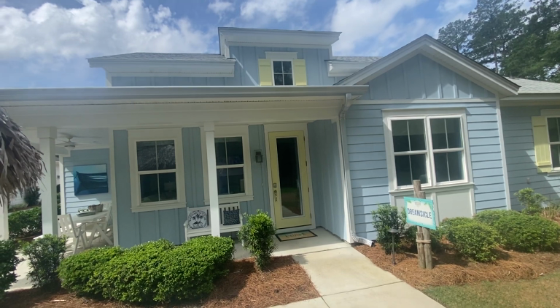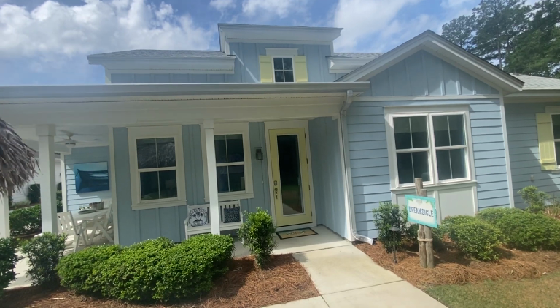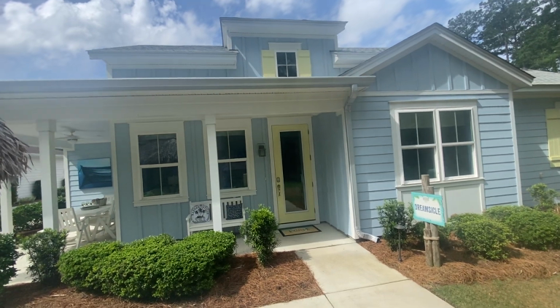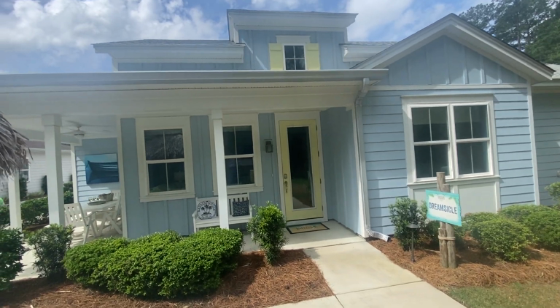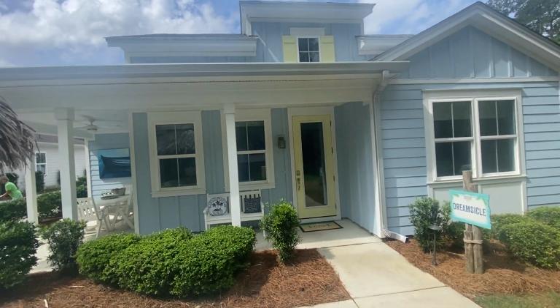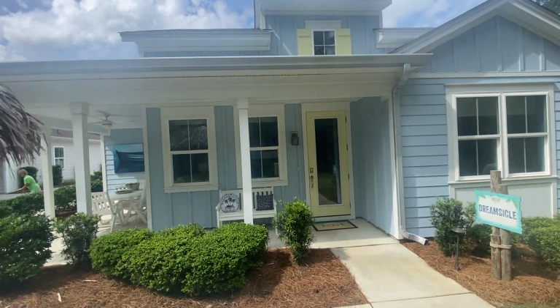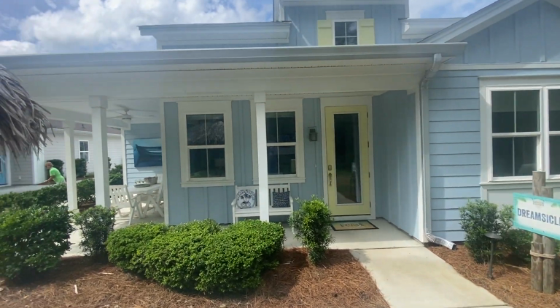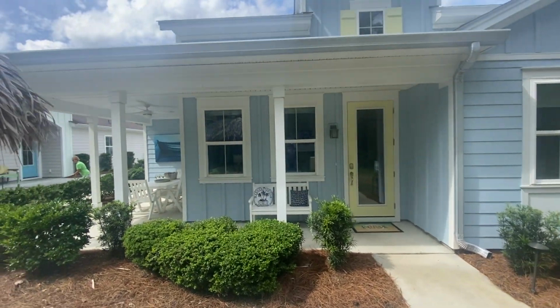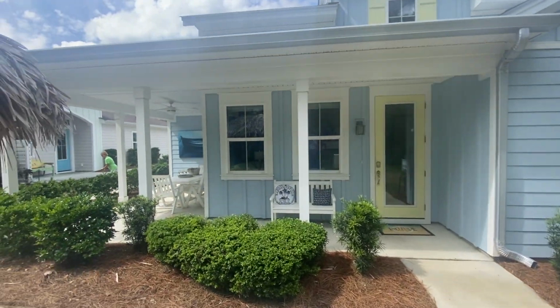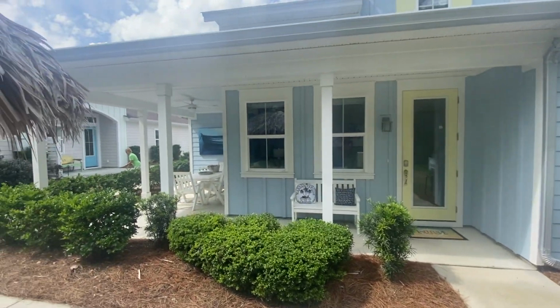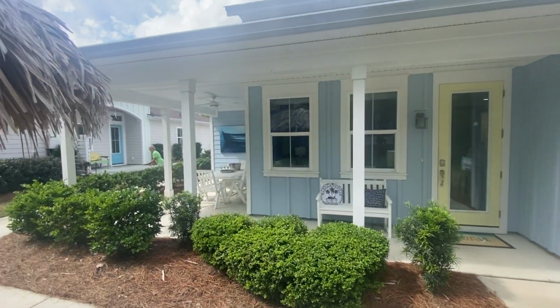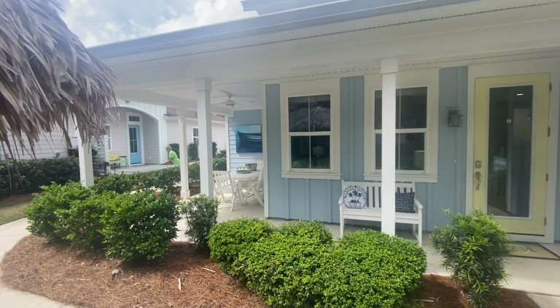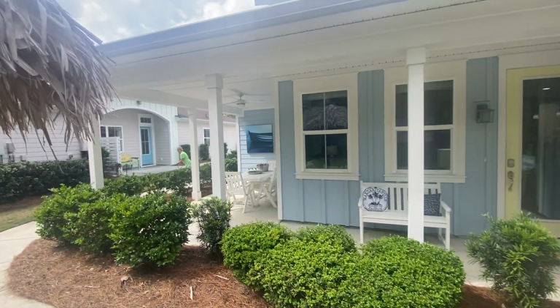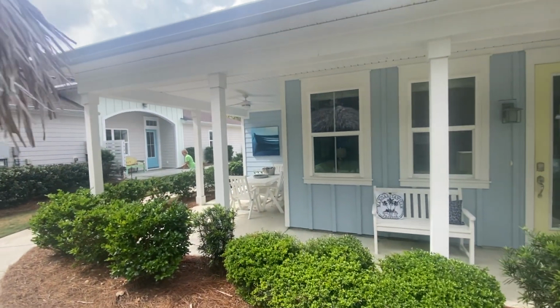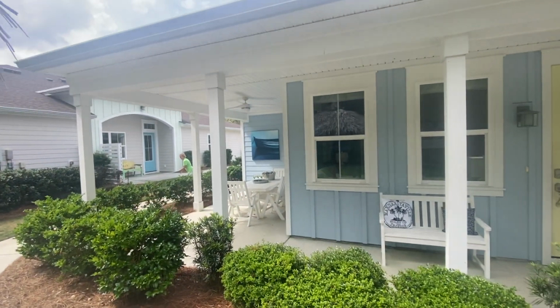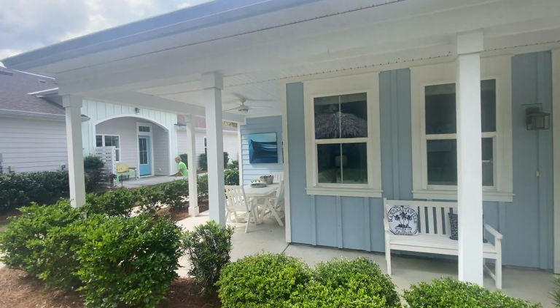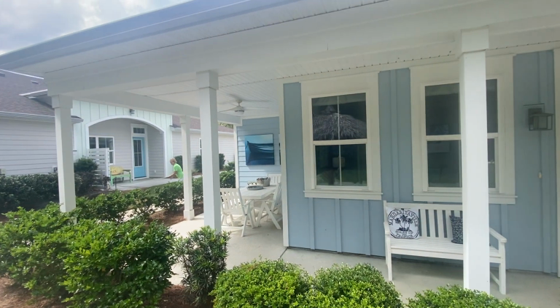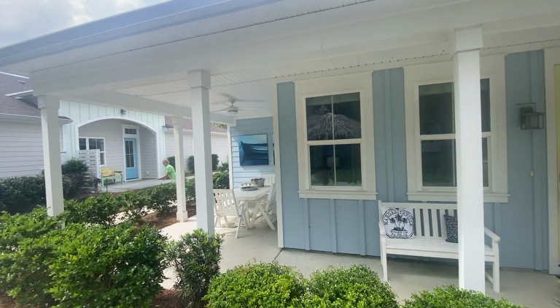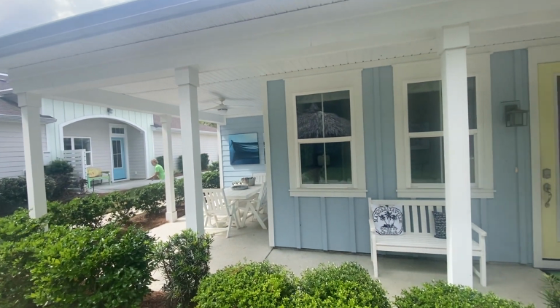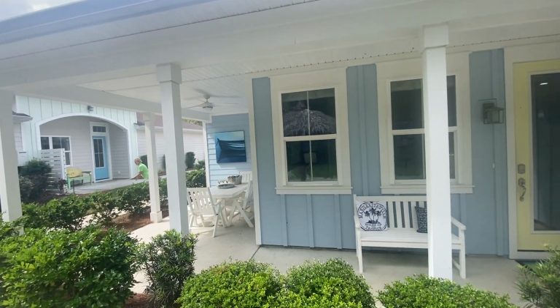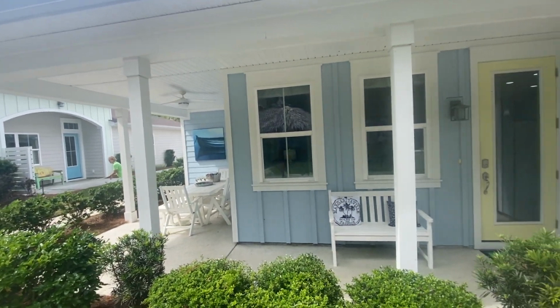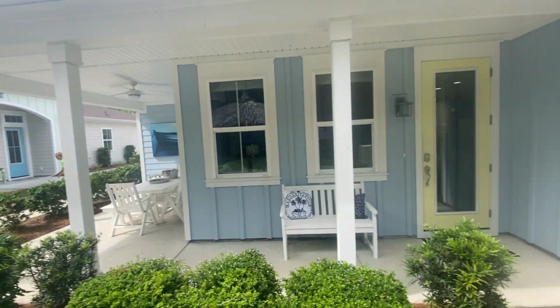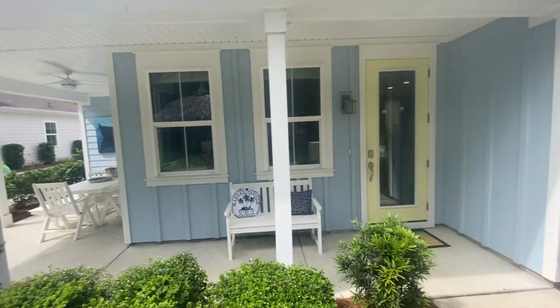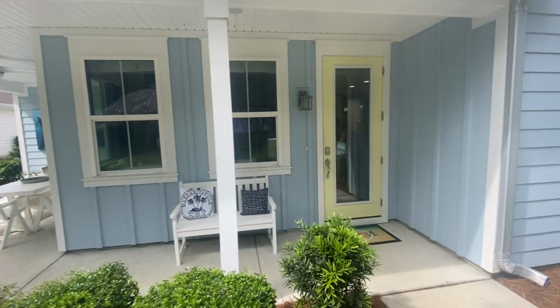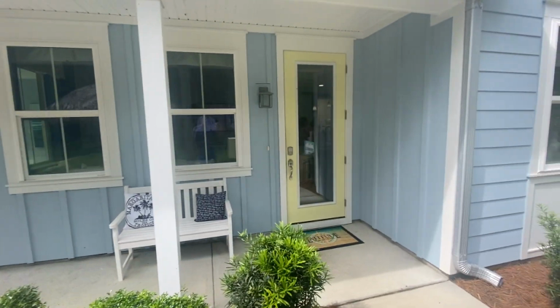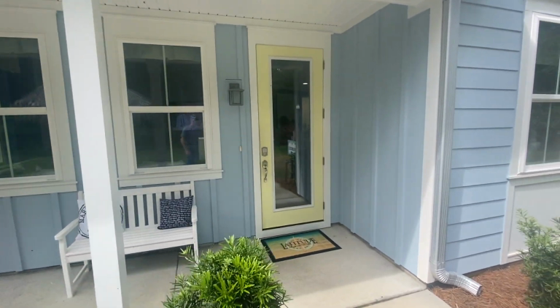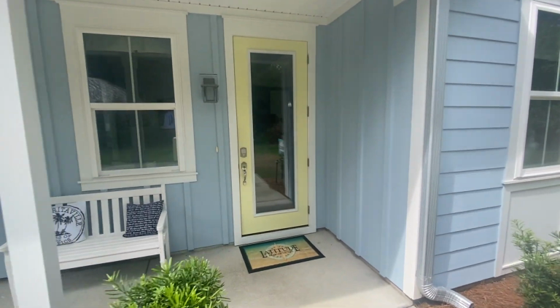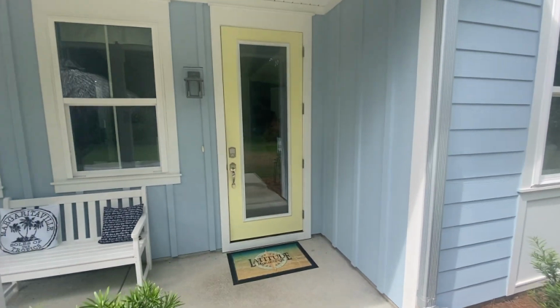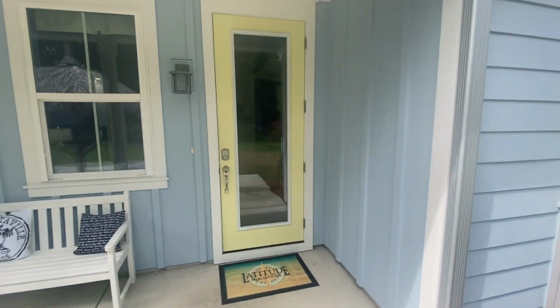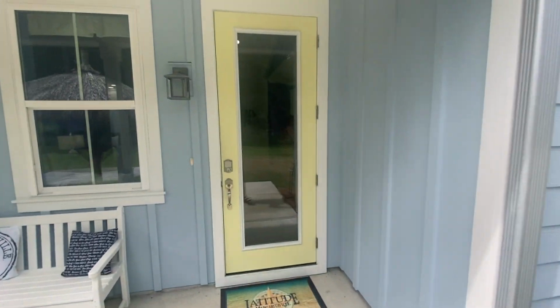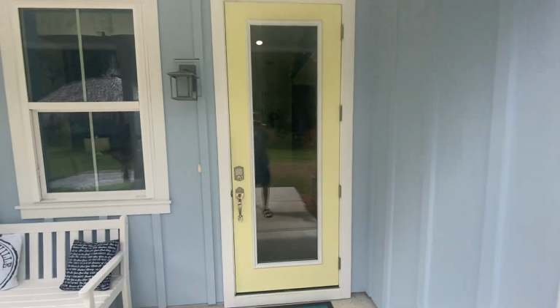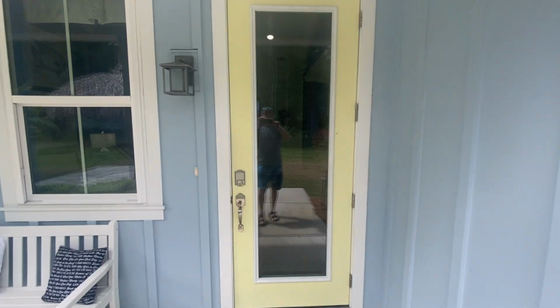This will be a video tour of the dreamsicle. That would get screened in over there. So this is our porch — this would be our entrance.